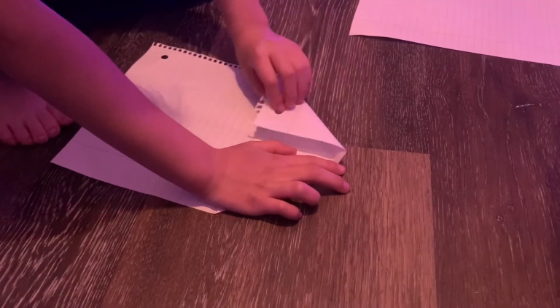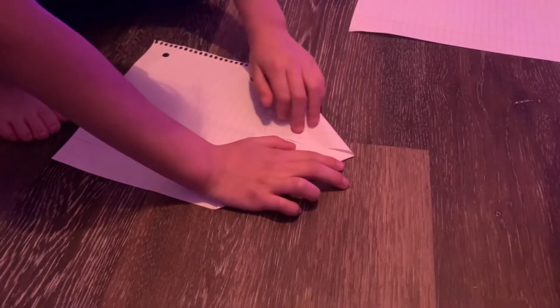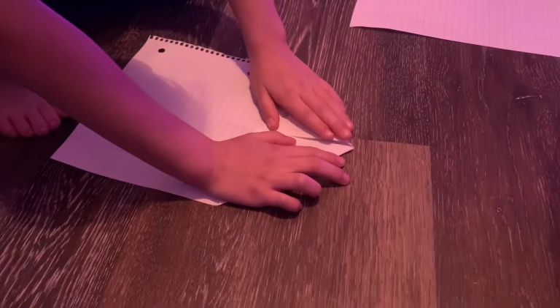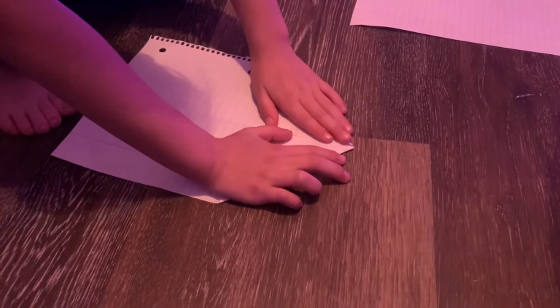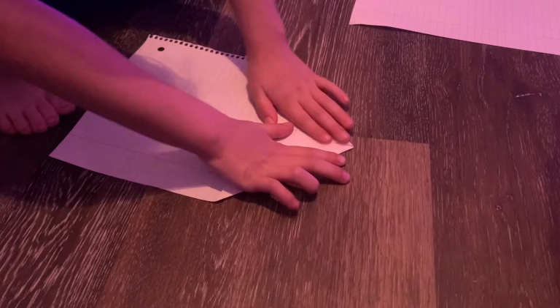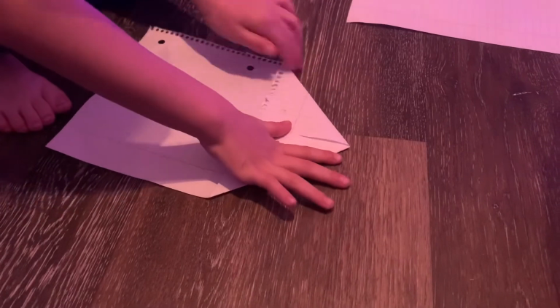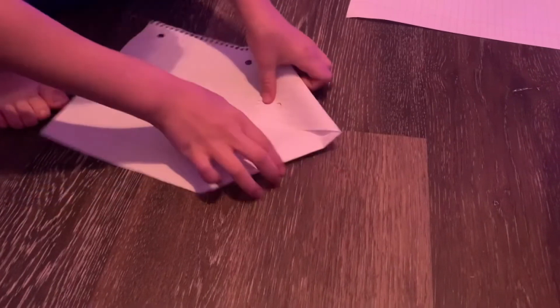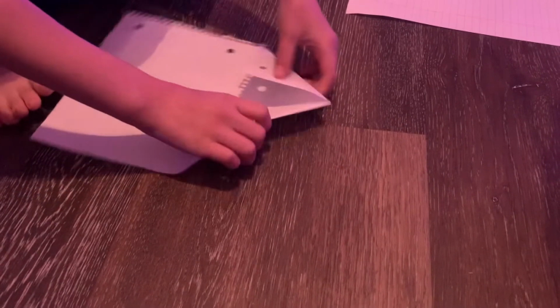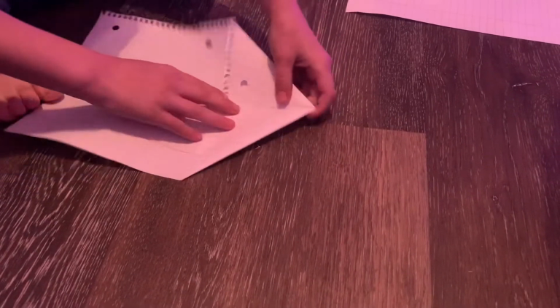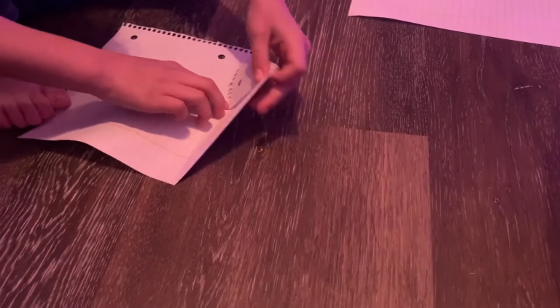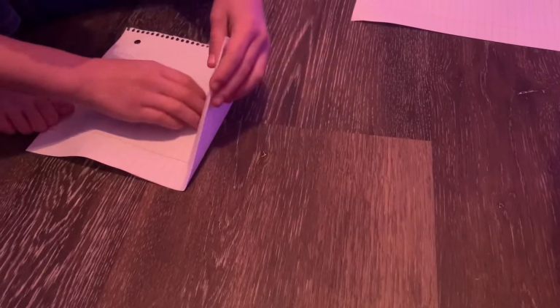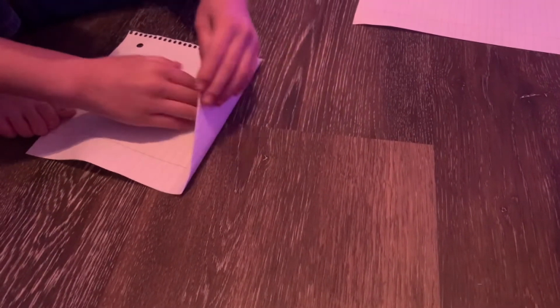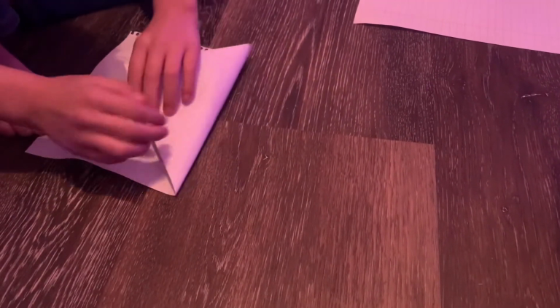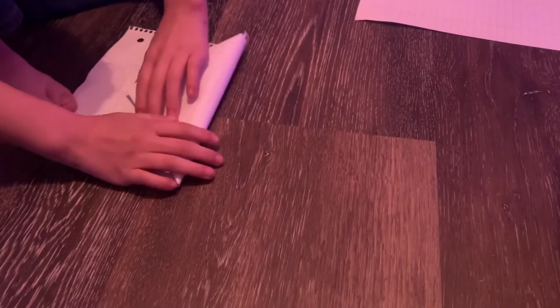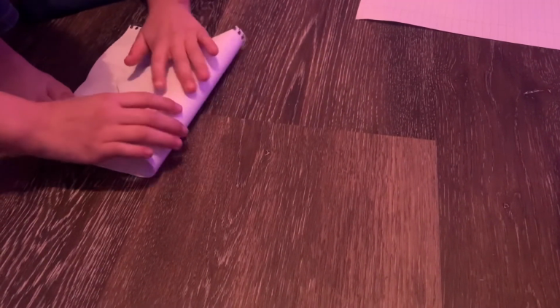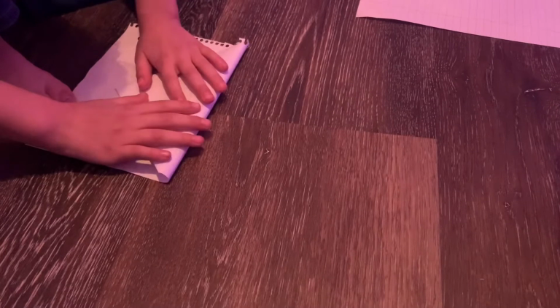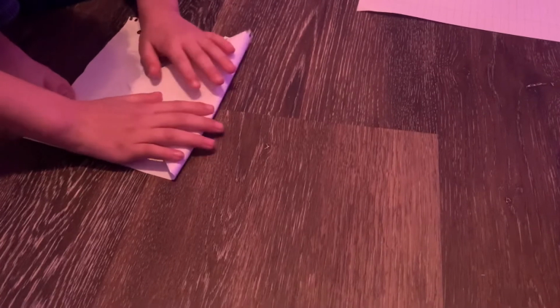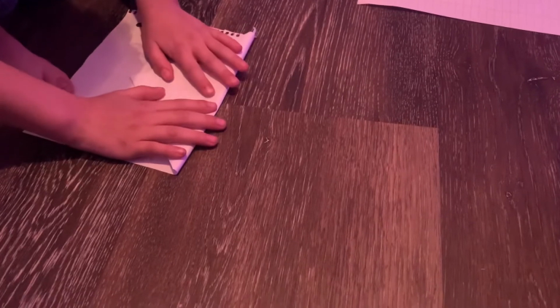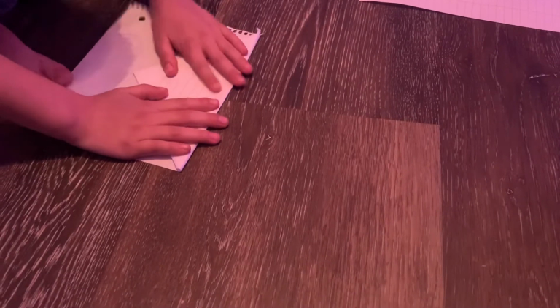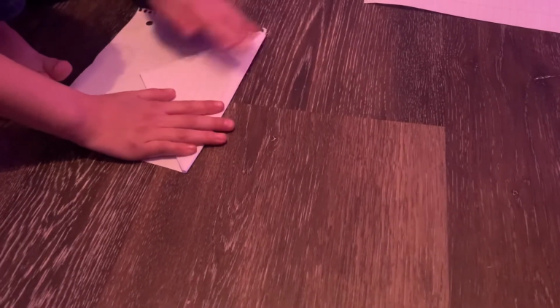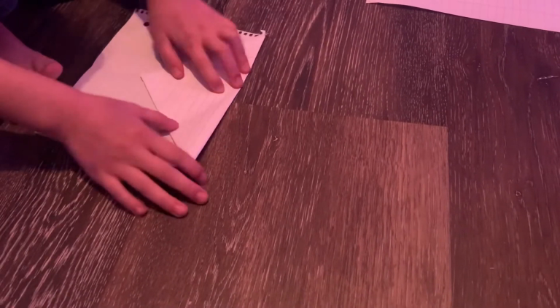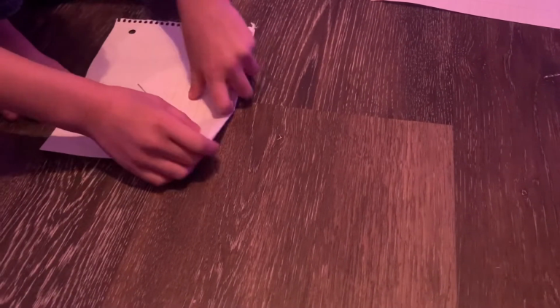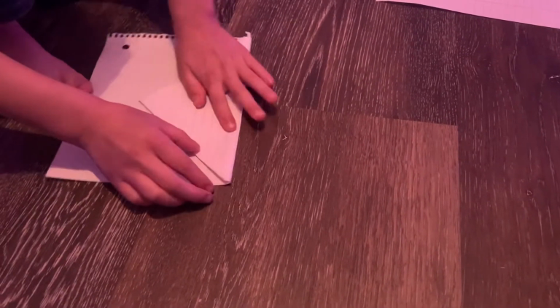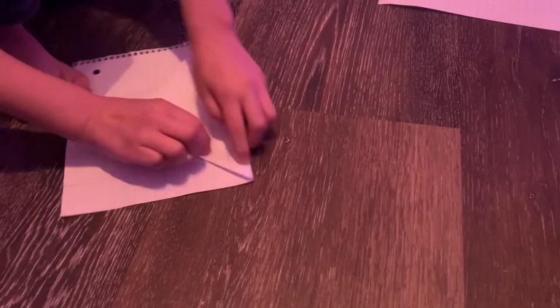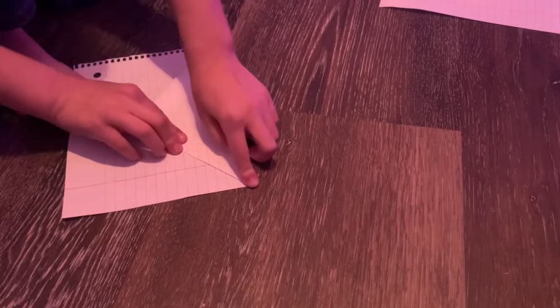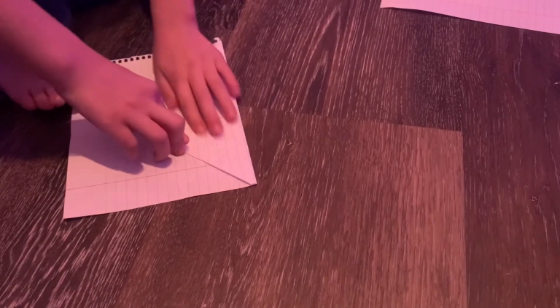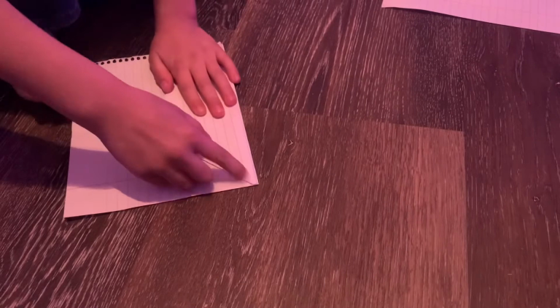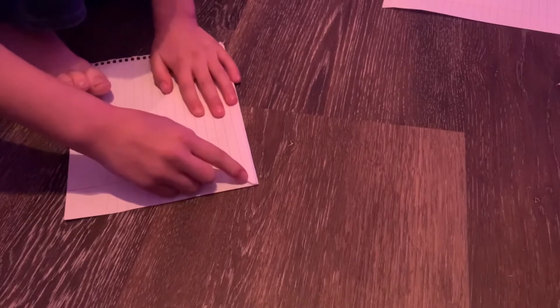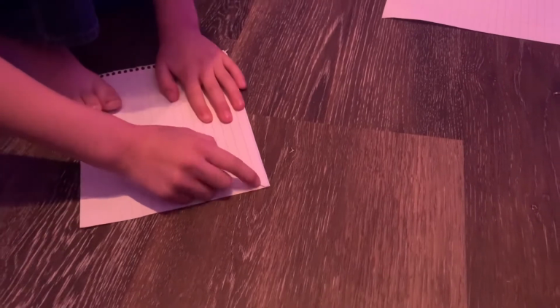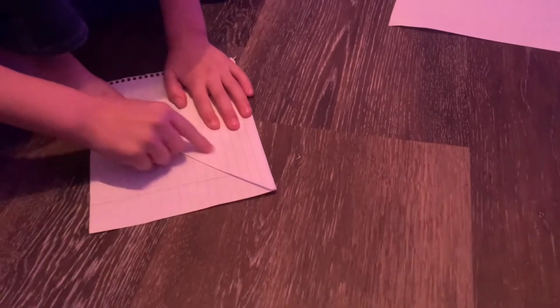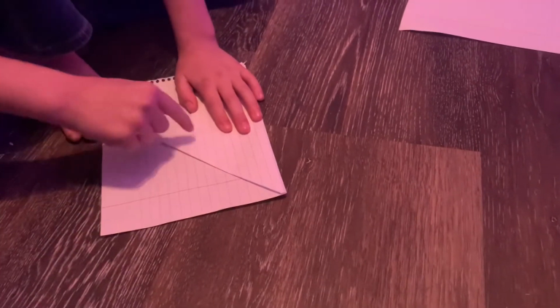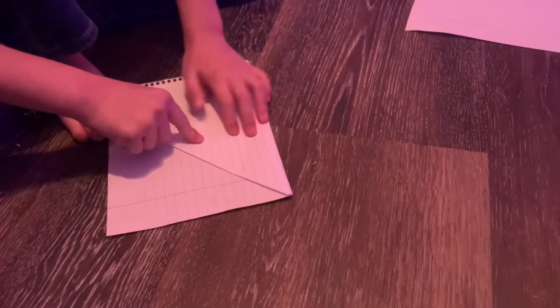Excuse you, Lincoln. Then you fold the top to the bottom, not really at the bottom. Then you fold the pointy spots to like here.